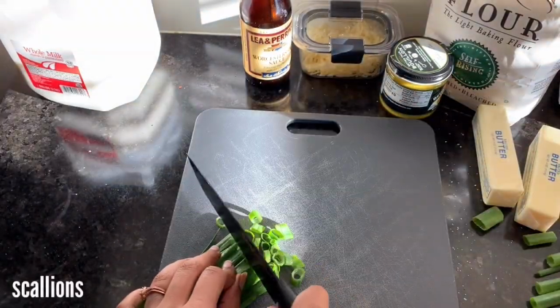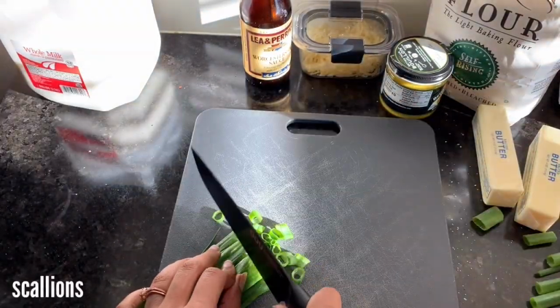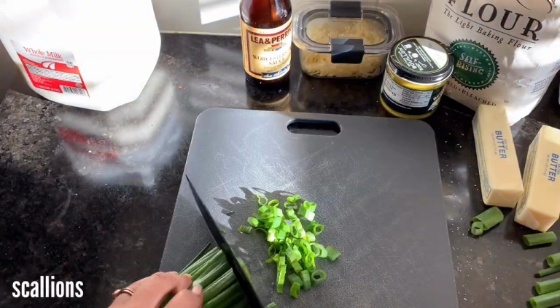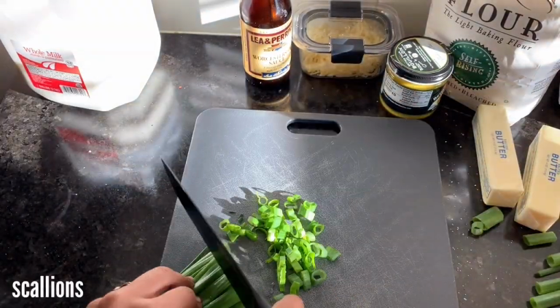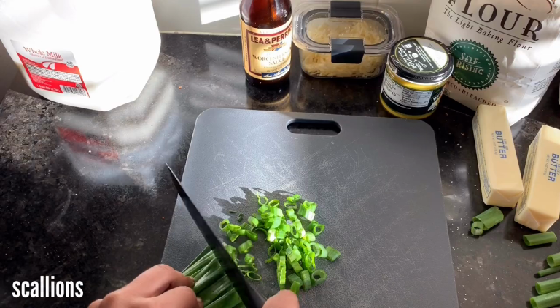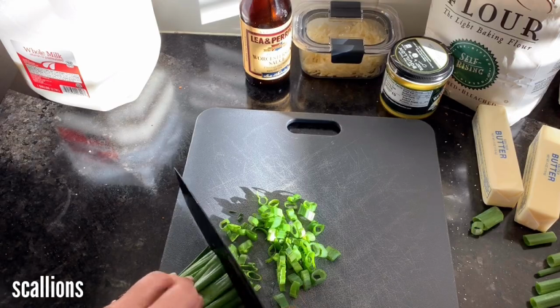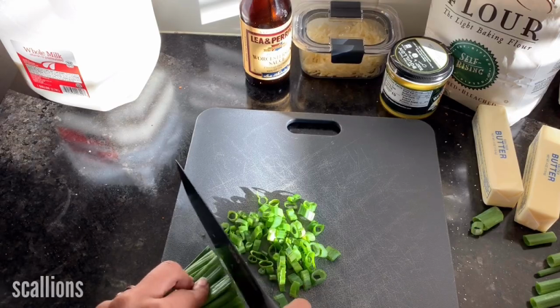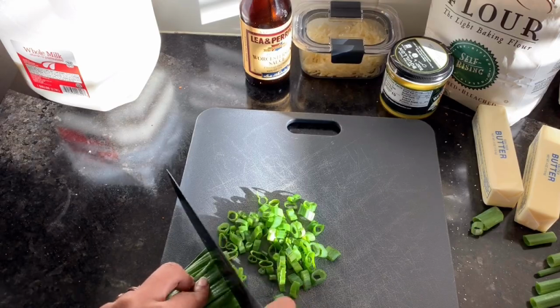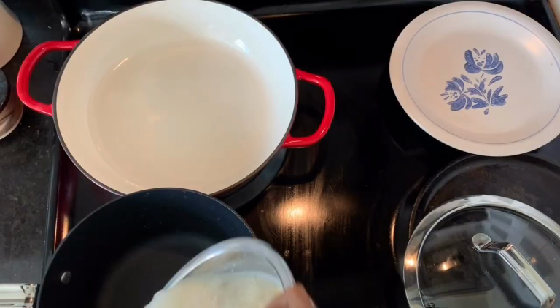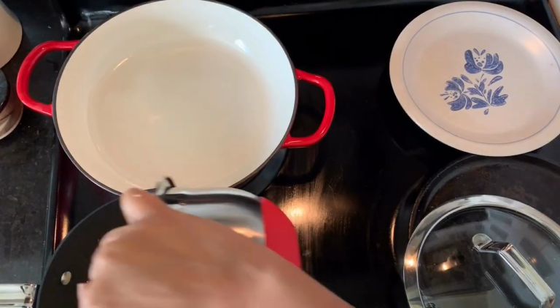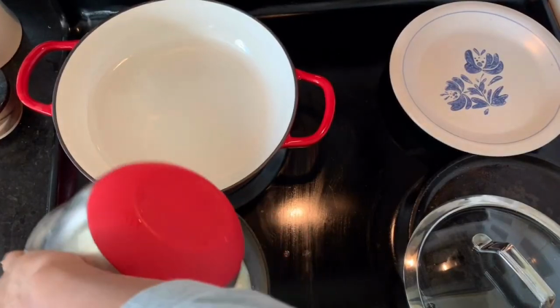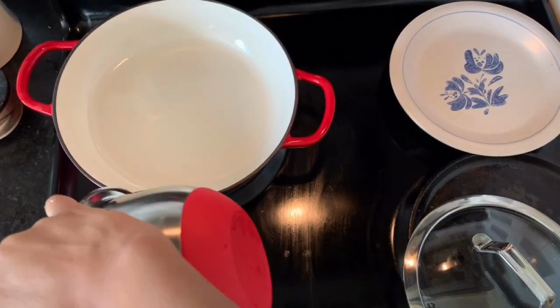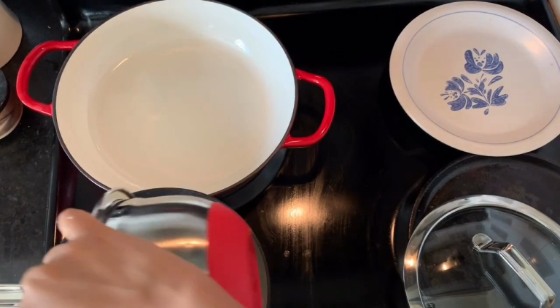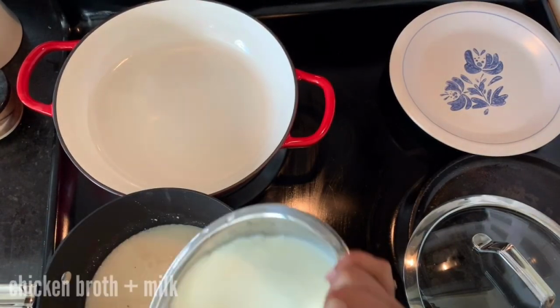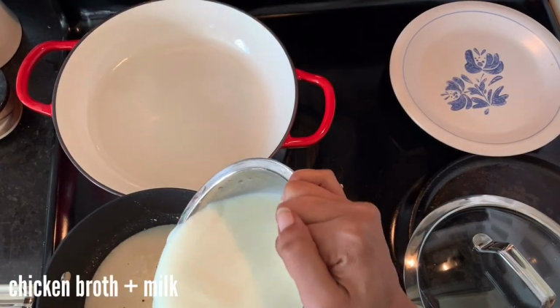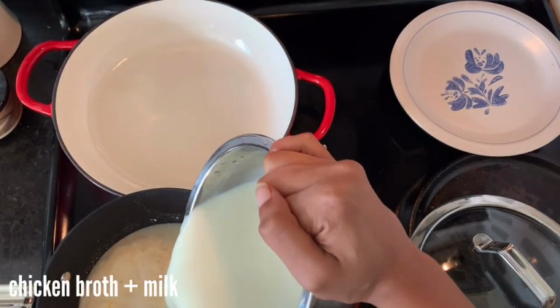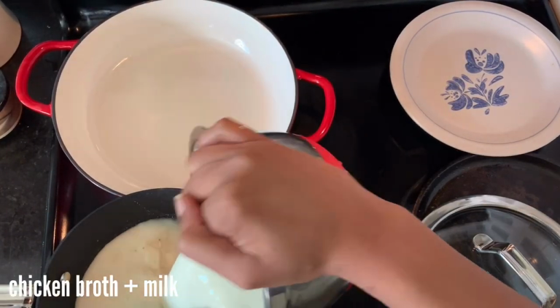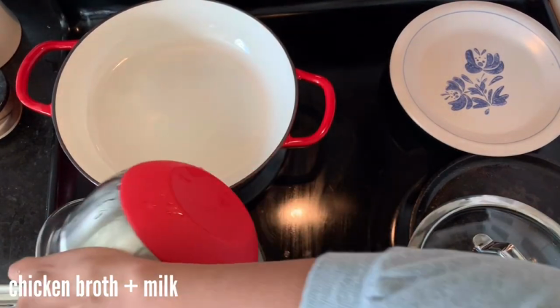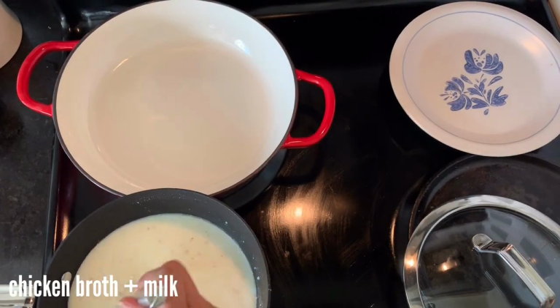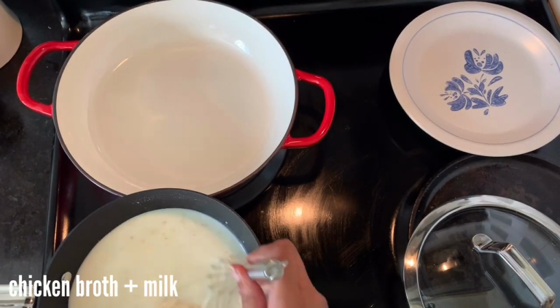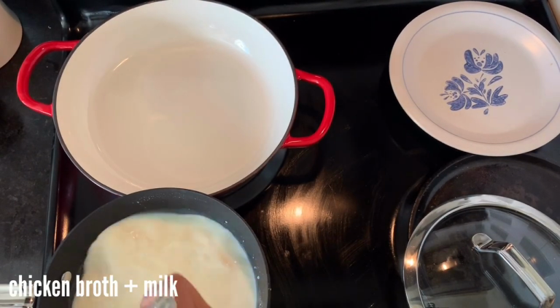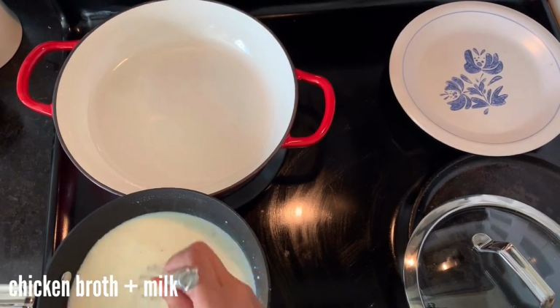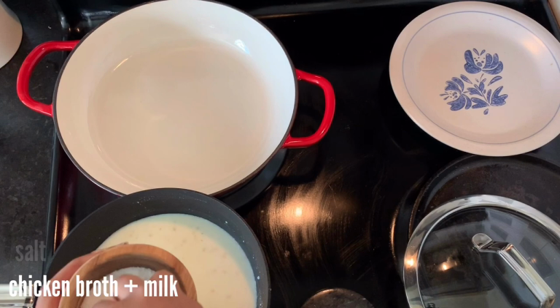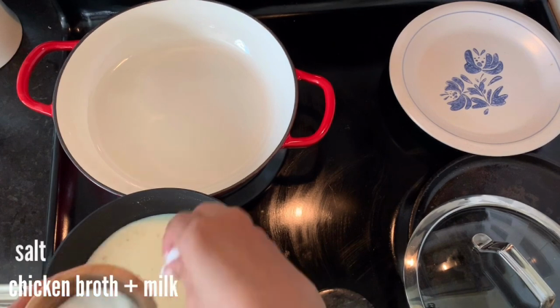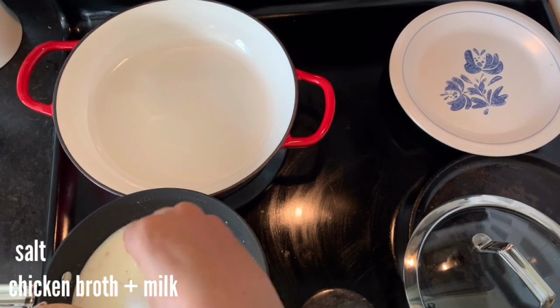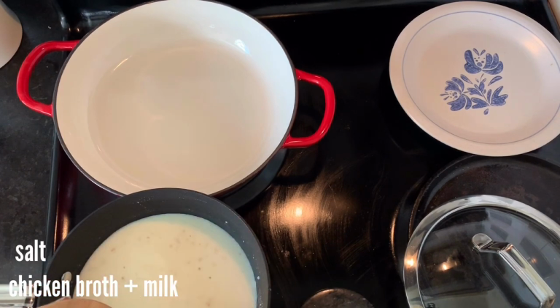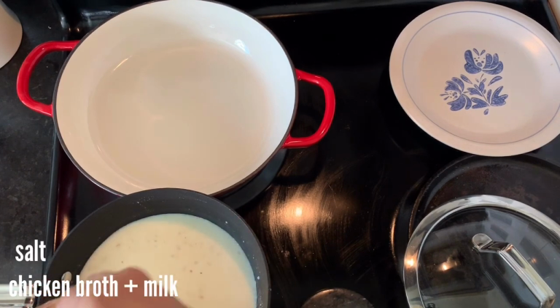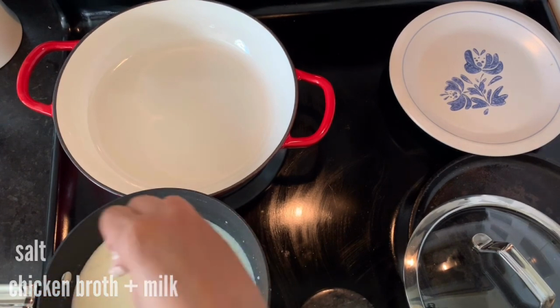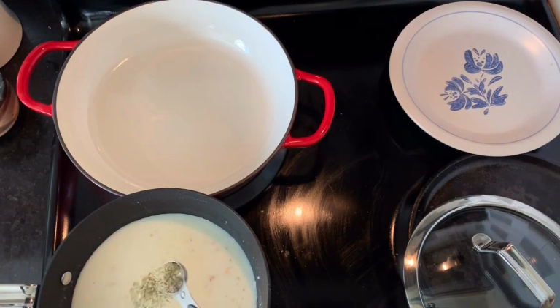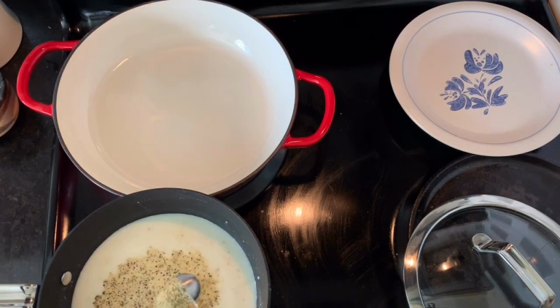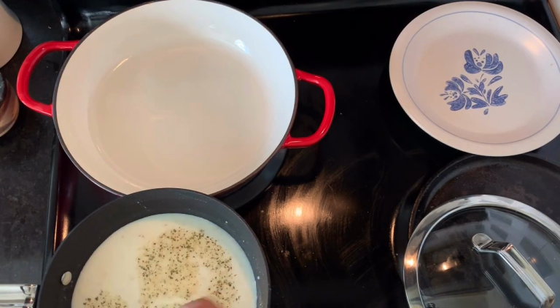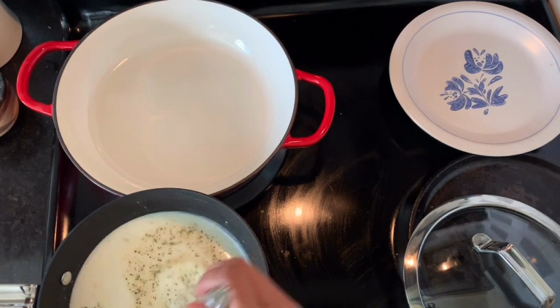Then cut up some scallions for garnish later. You're going to add your grits along with chicken broth.